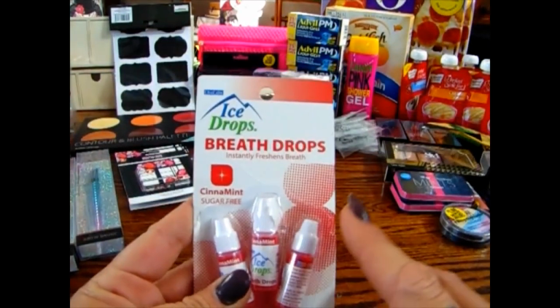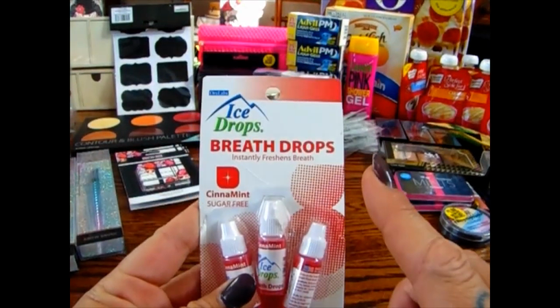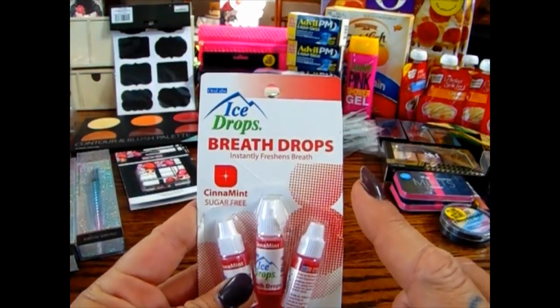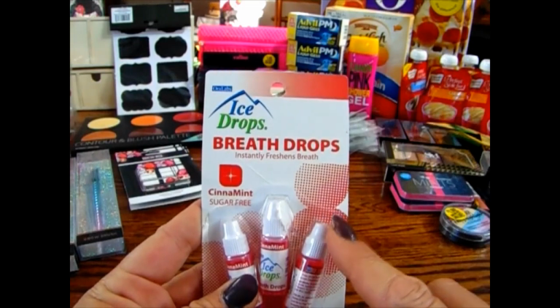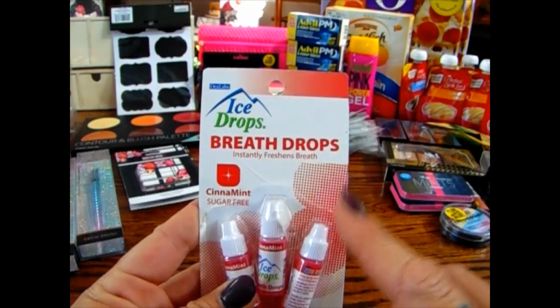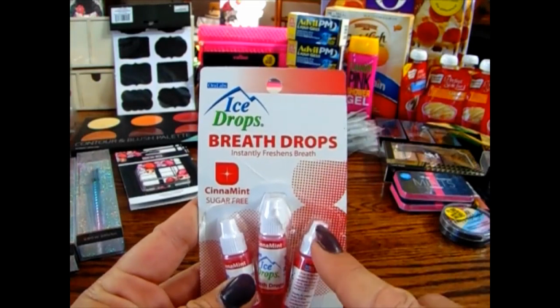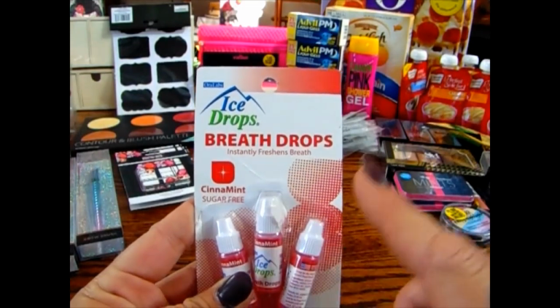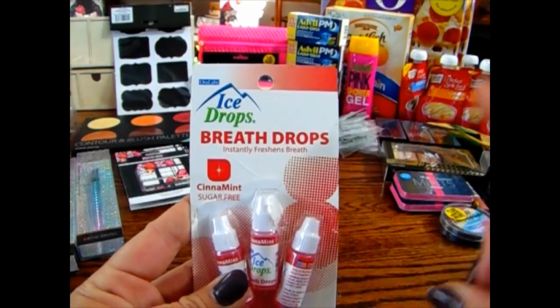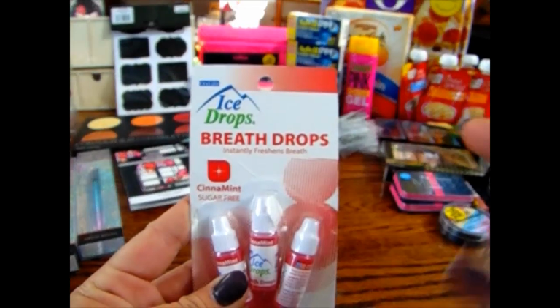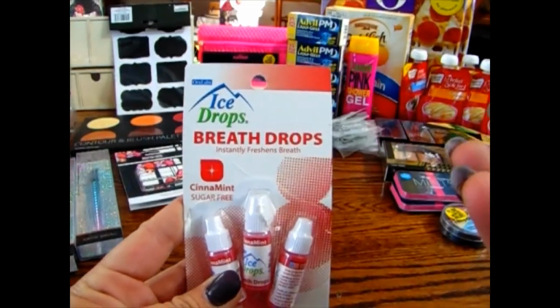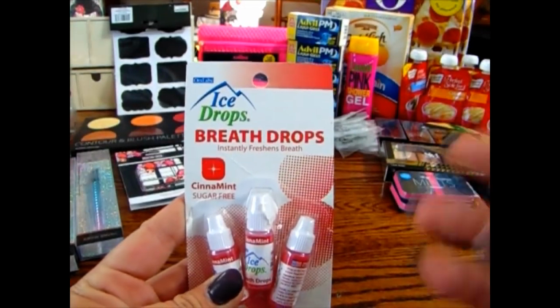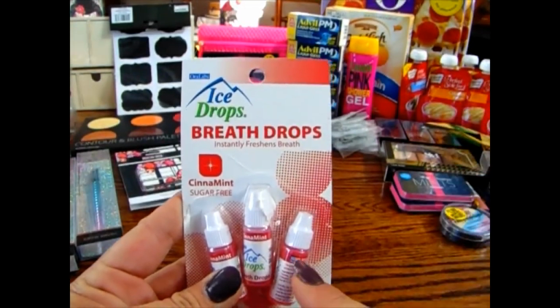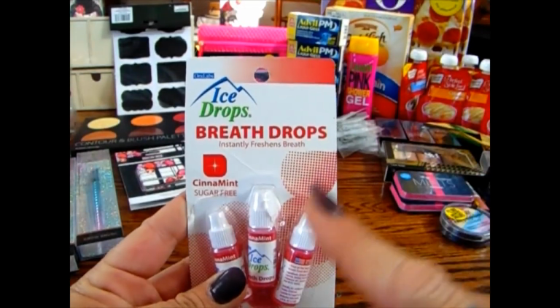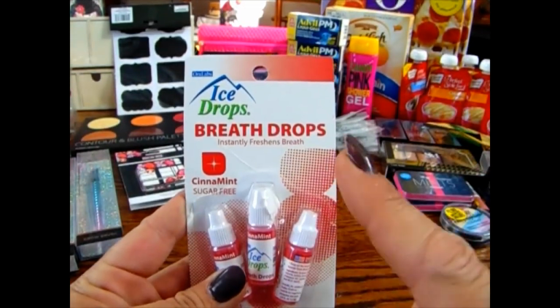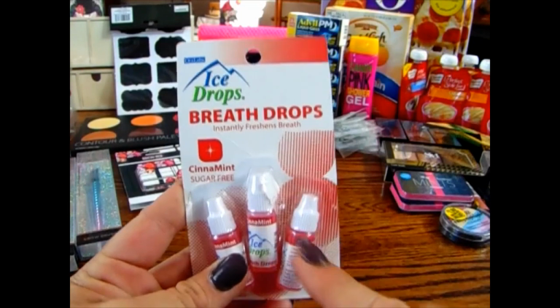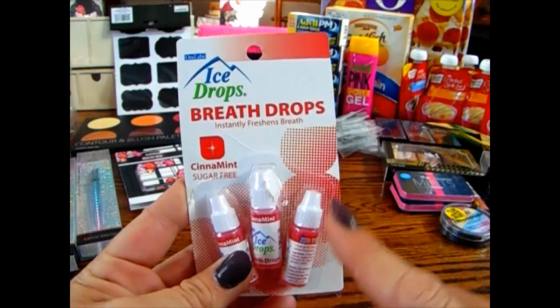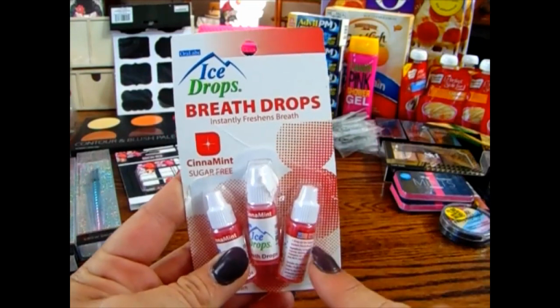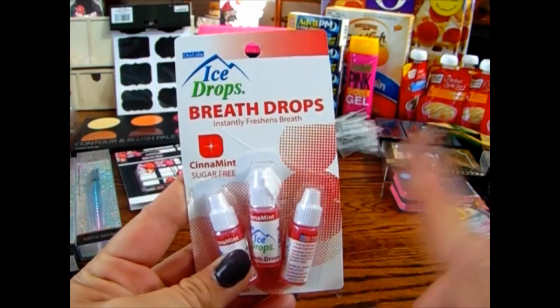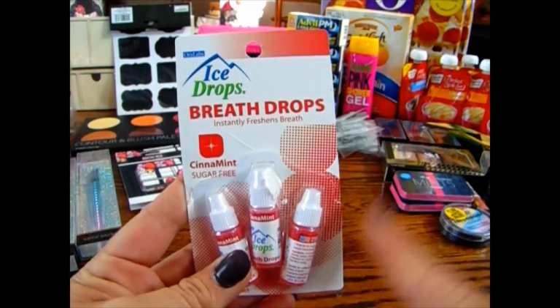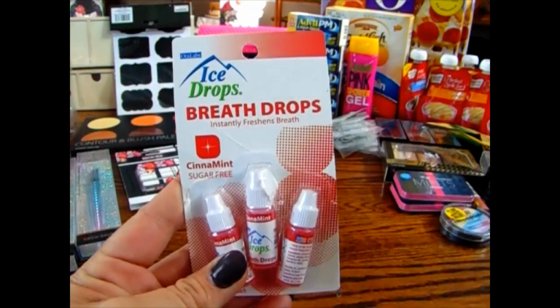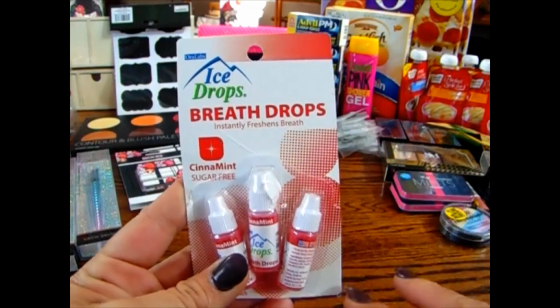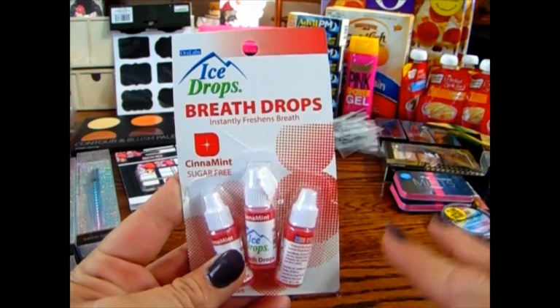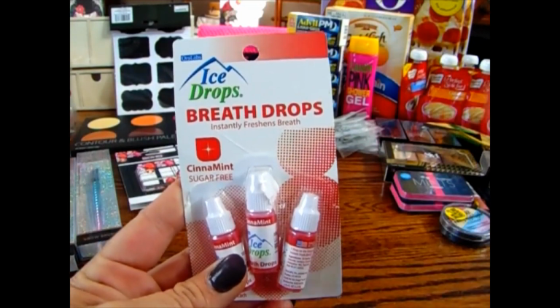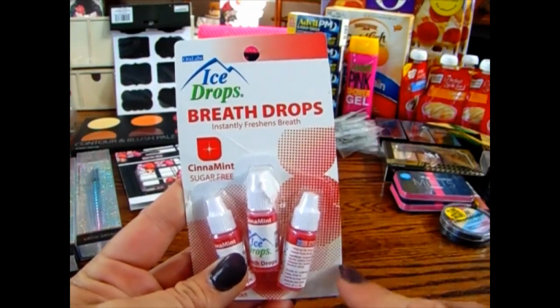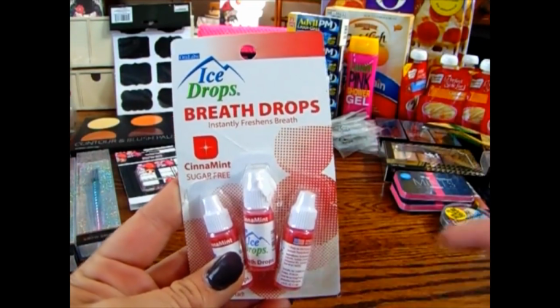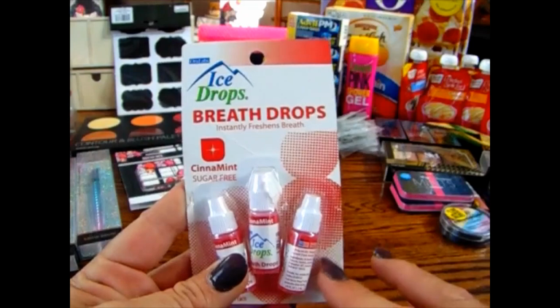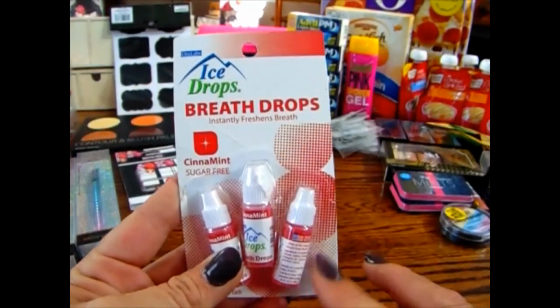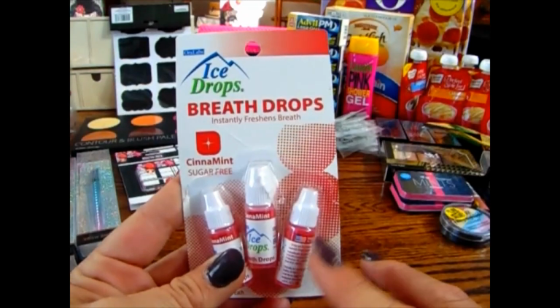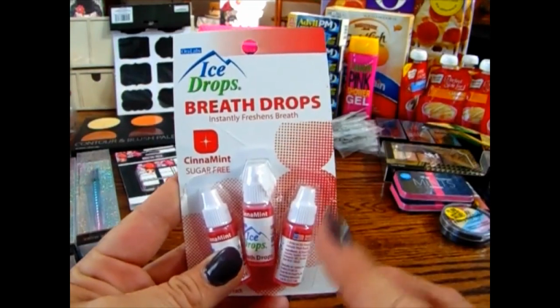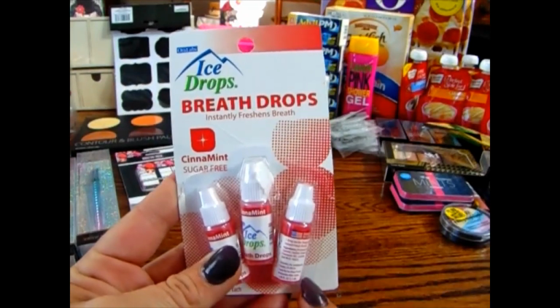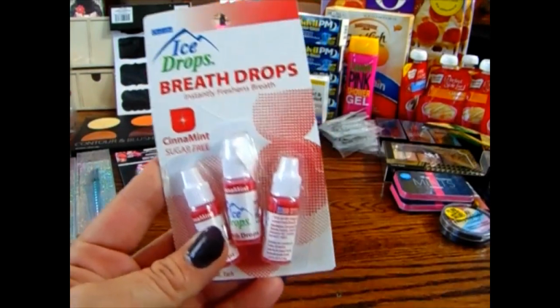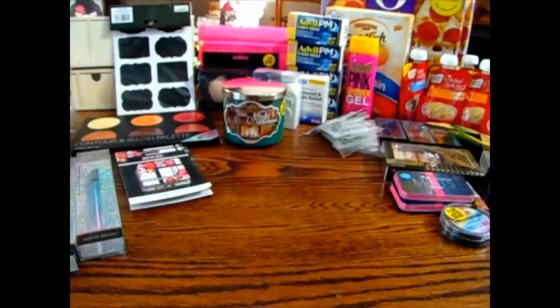I already opened these — they're Ice Drops breath drops. Being diabetic, I get dry mouth, so these are perfect because they're sugar-free and cinnamon-flavored. I really like them, and the girls do too. I guess they've always seen me have them so they always want them in their bags as well. I picked that up for 99 cents.